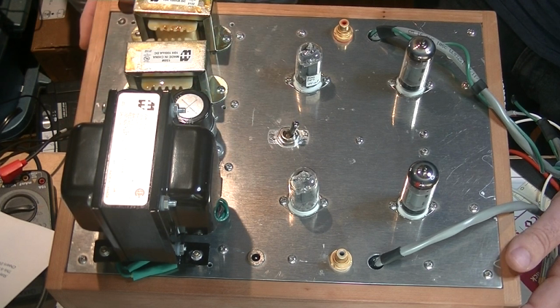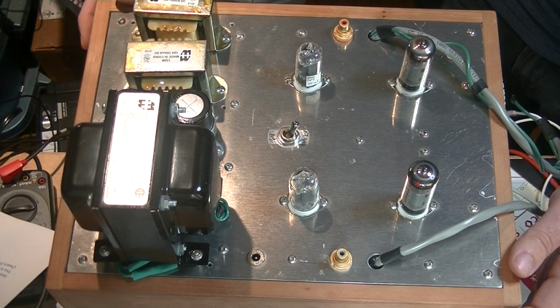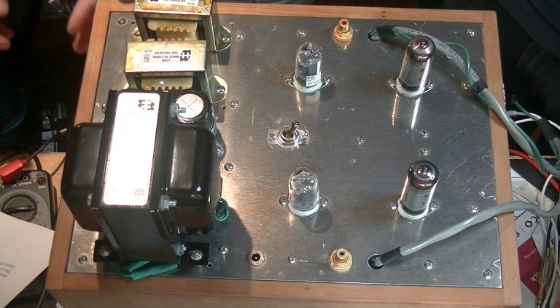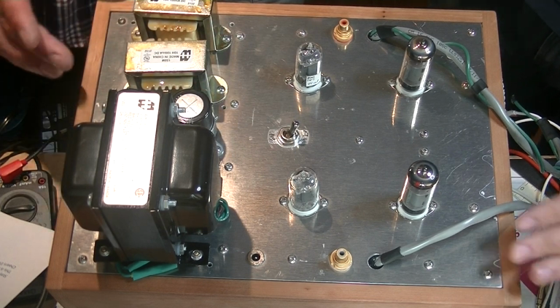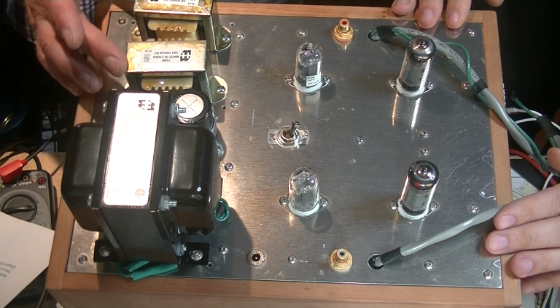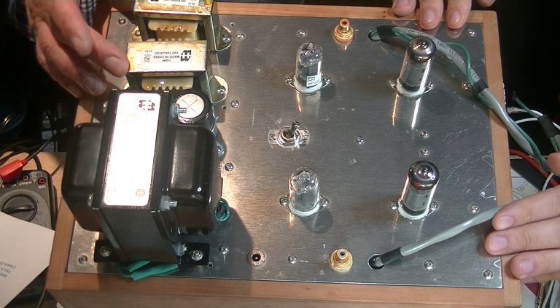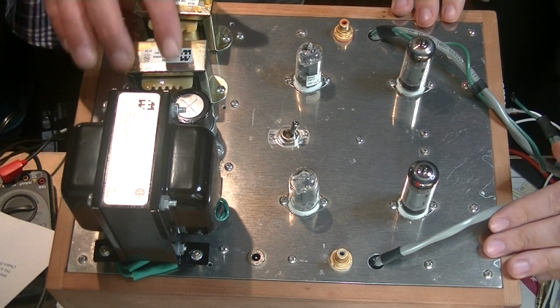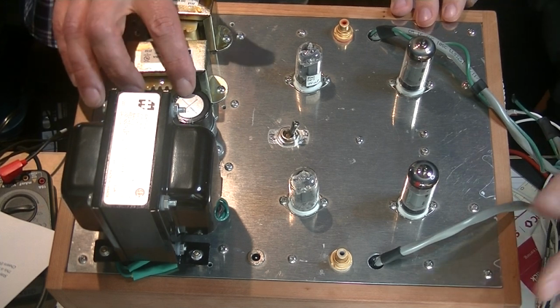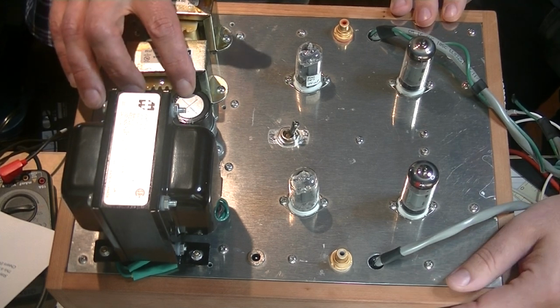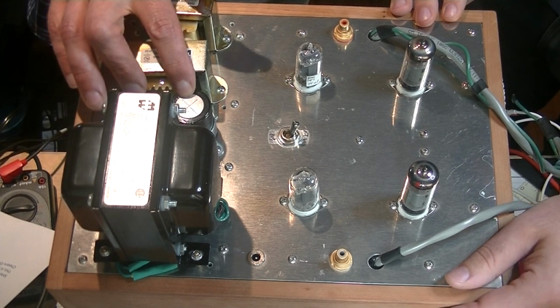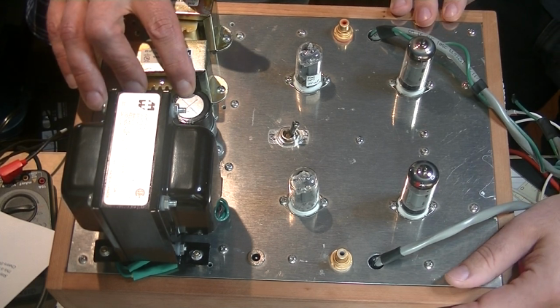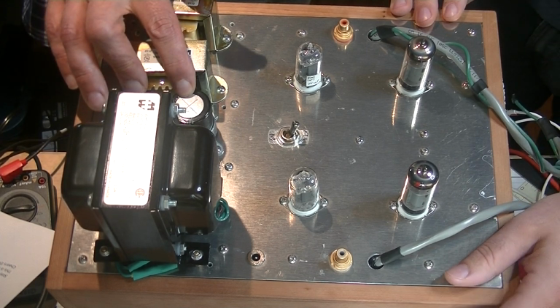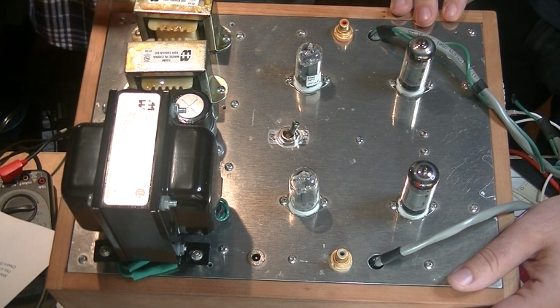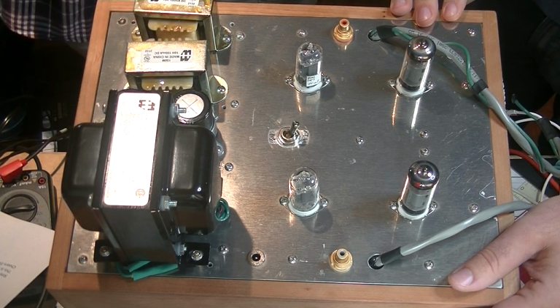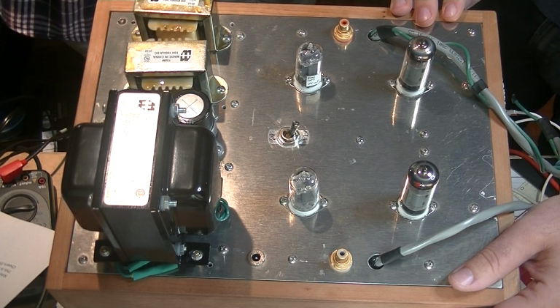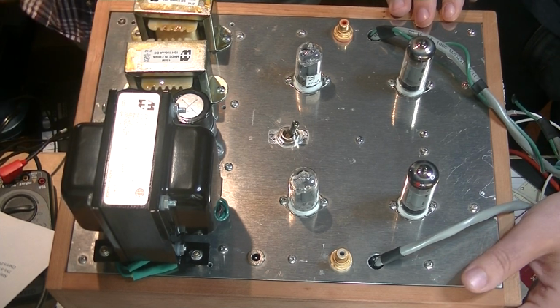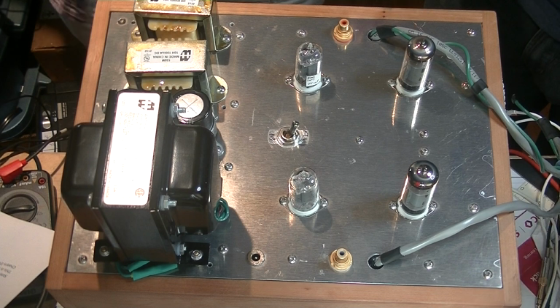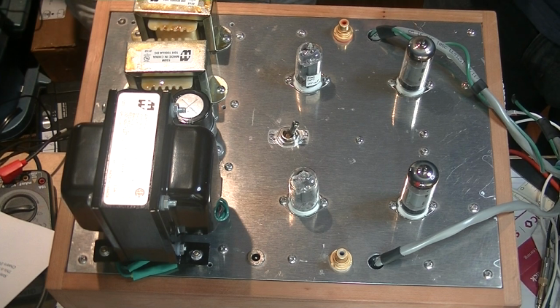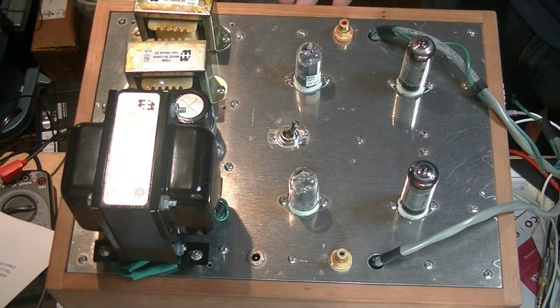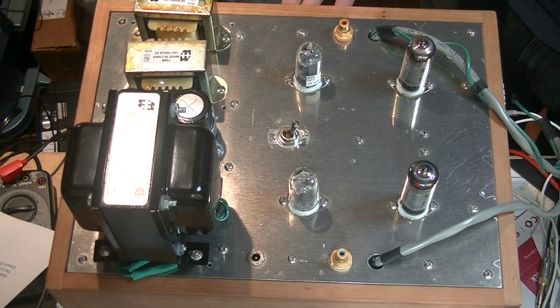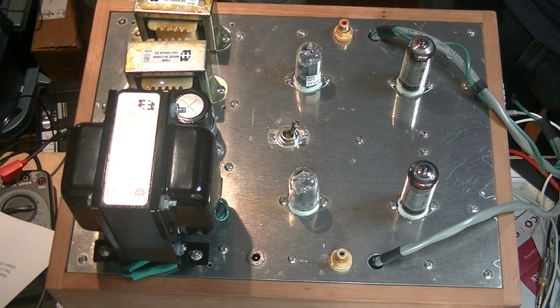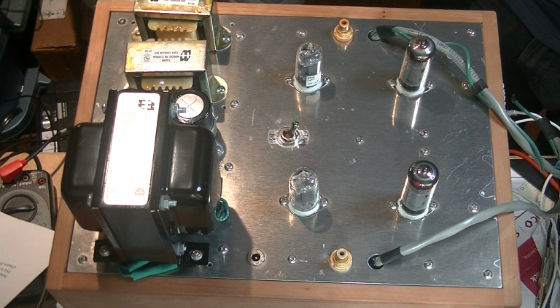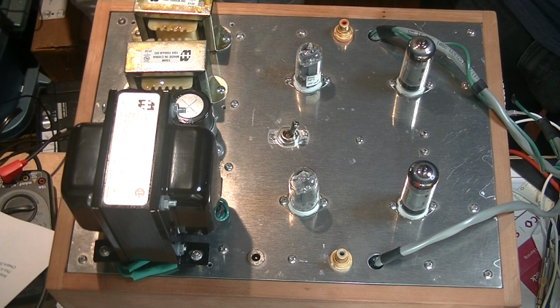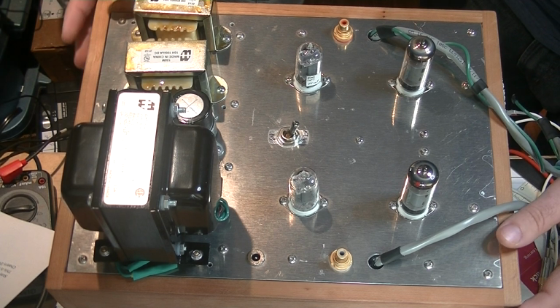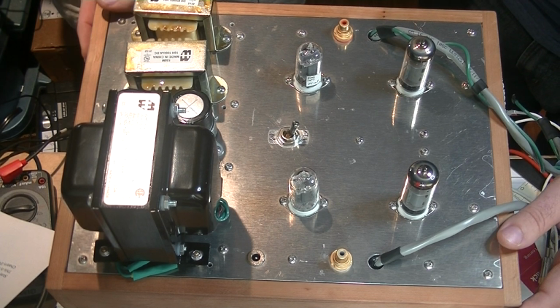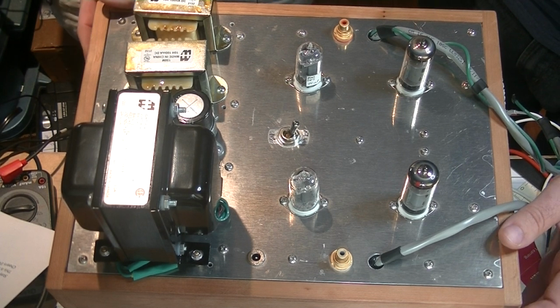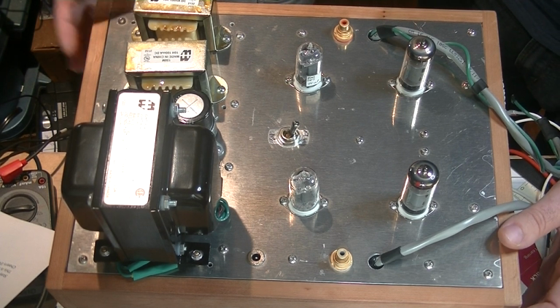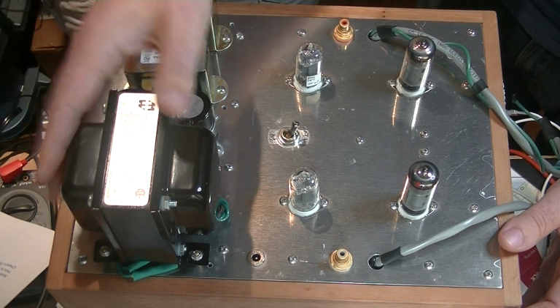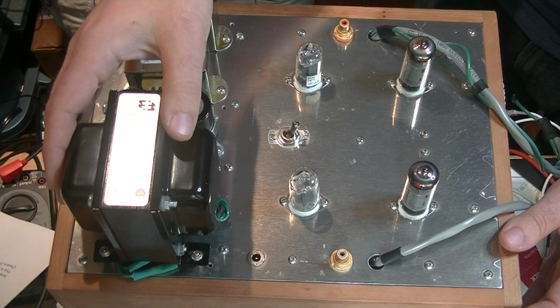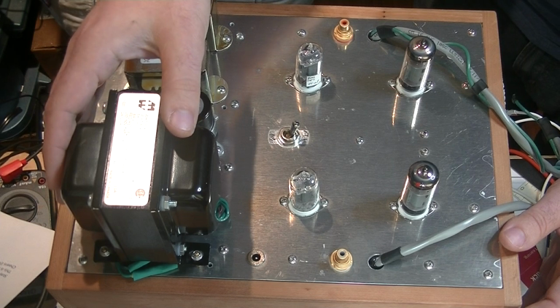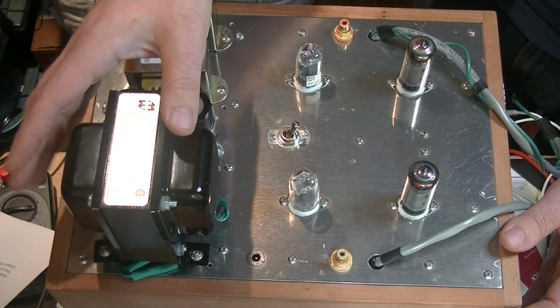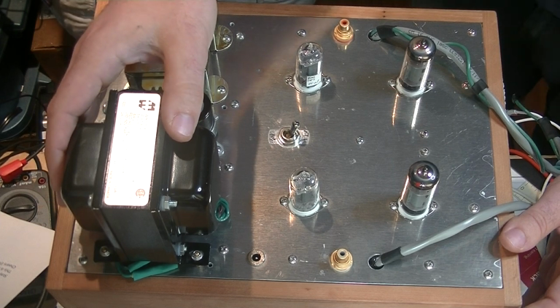You can see it right here — we've got two chokes and two main filter caps. Think of this like two monoblock amplifiers in one chassis, and this transformer is powering it all. That's why it's so beefy.